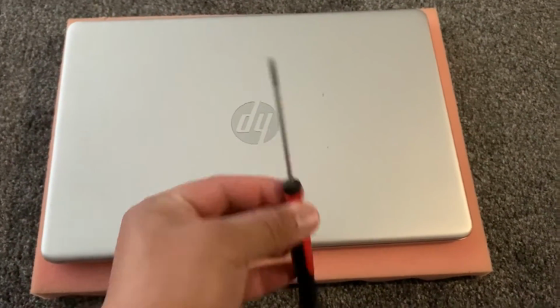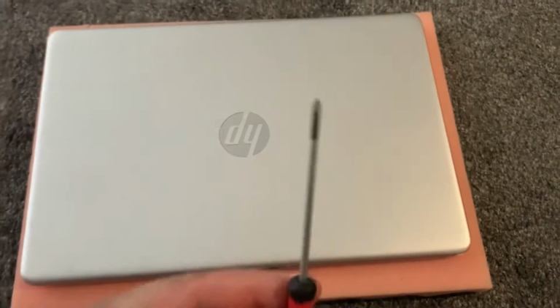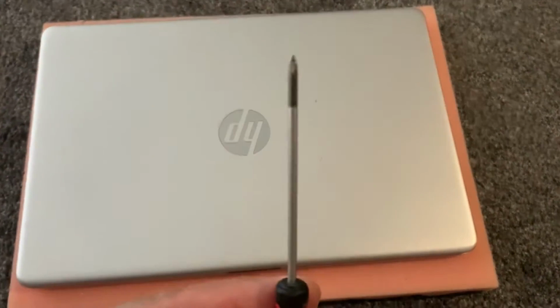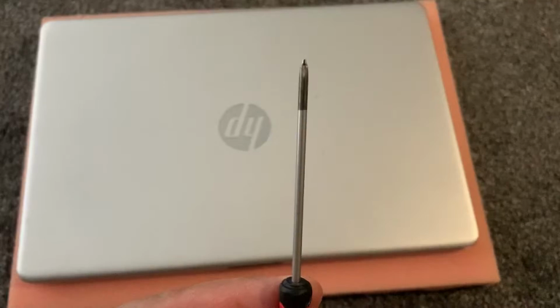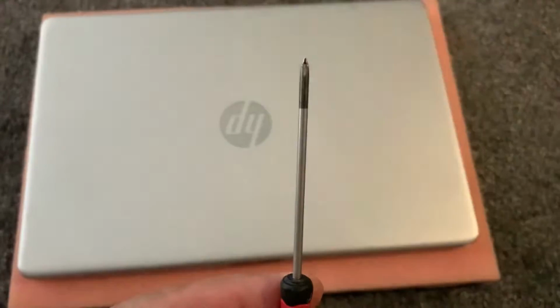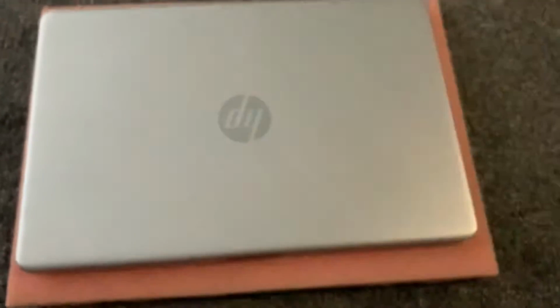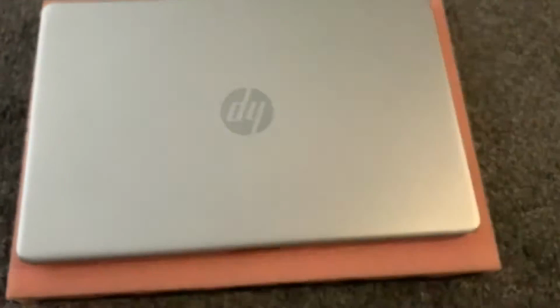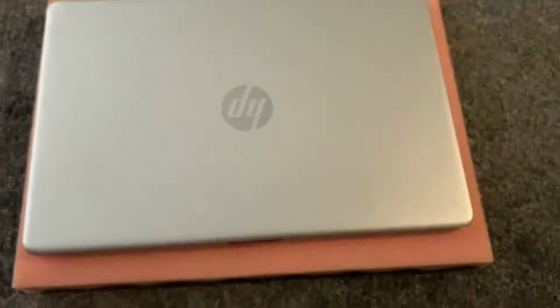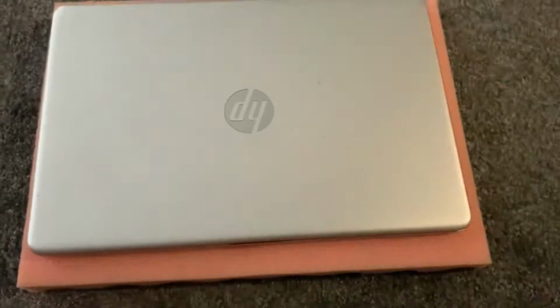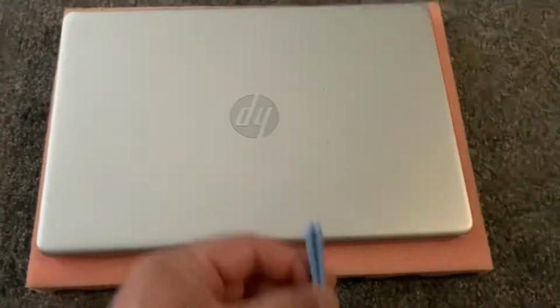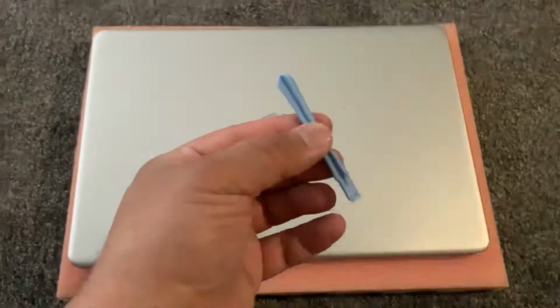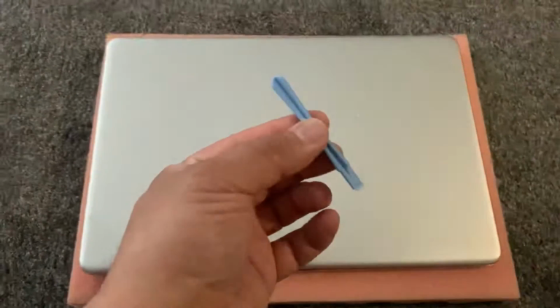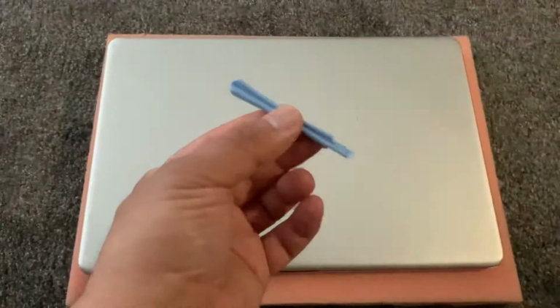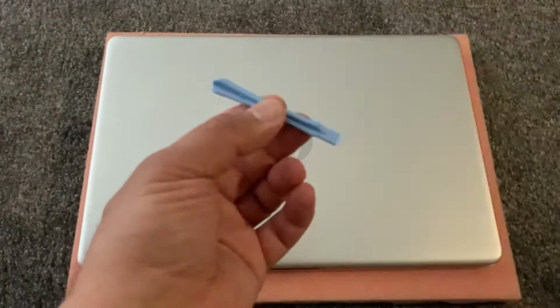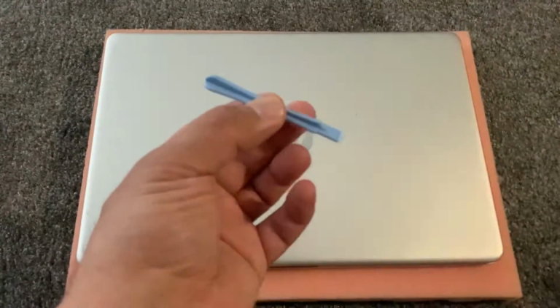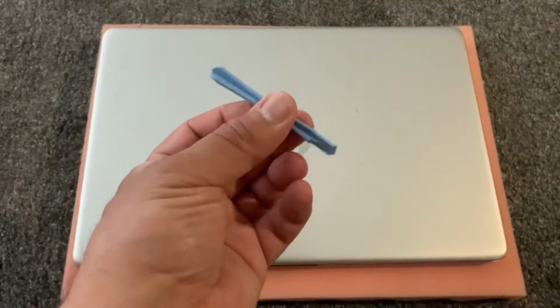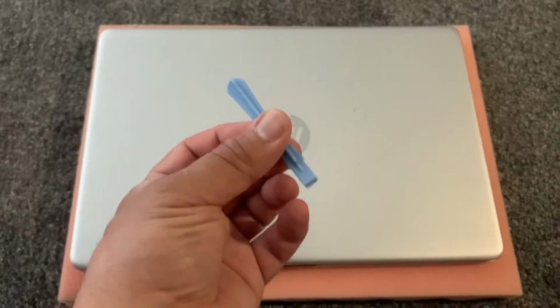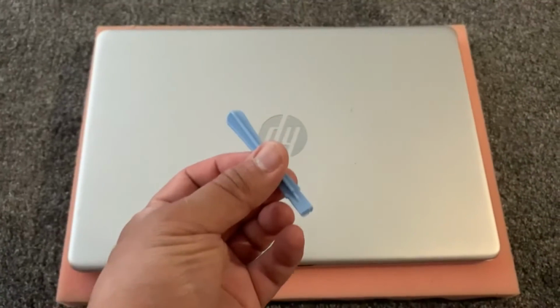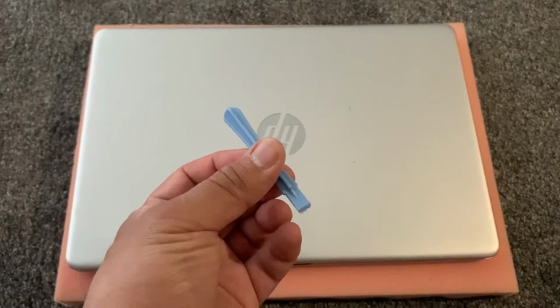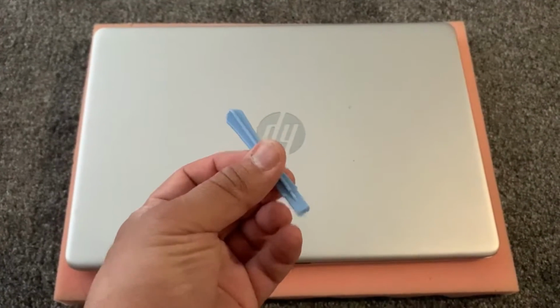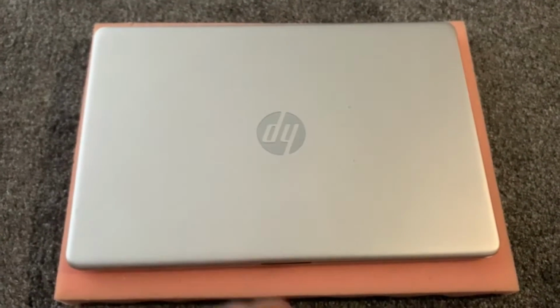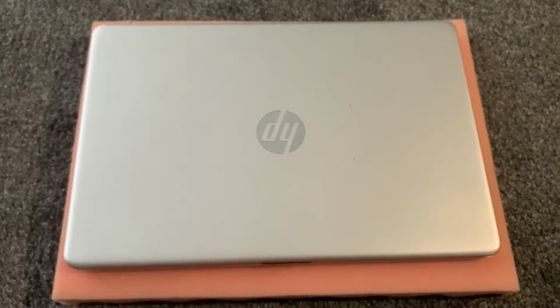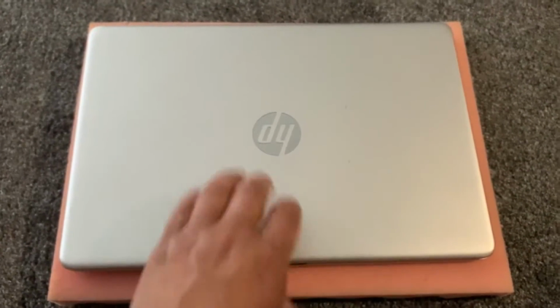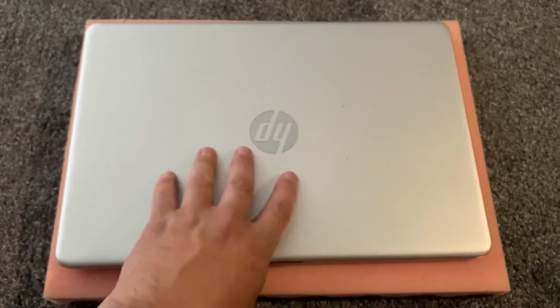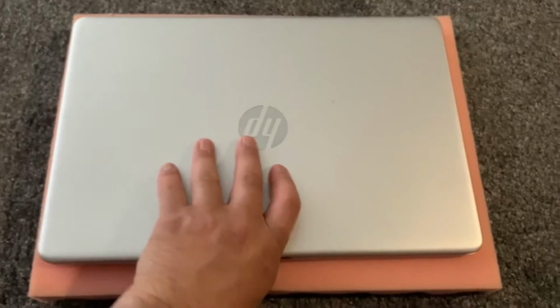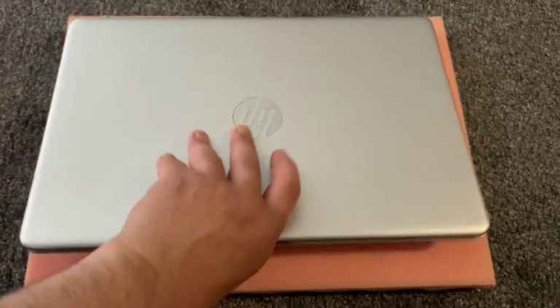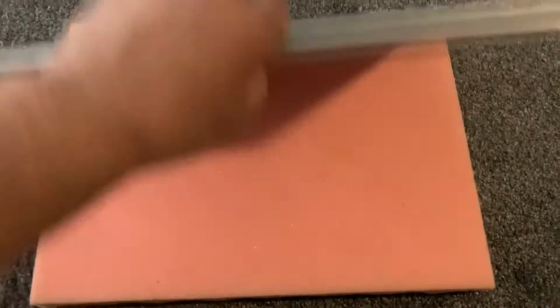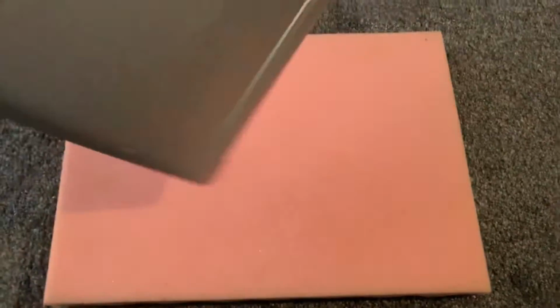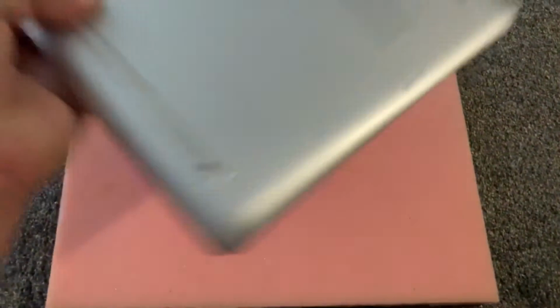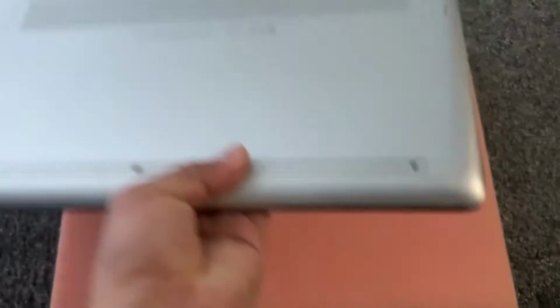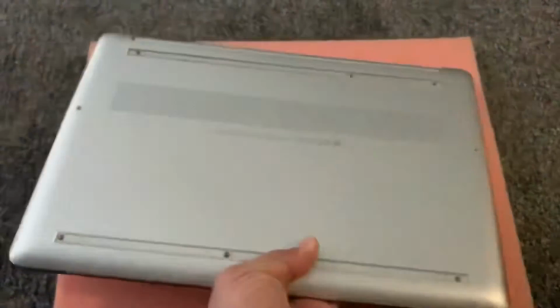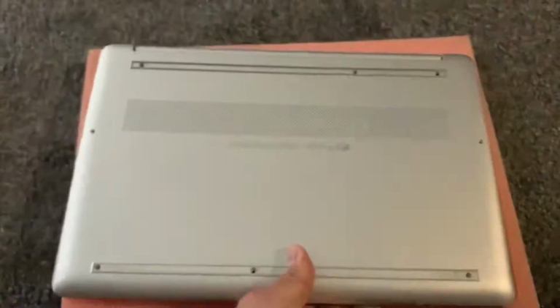These are the tools you need: one Phillips screwdriver and also this spudger. Turn the laptop on the other side.